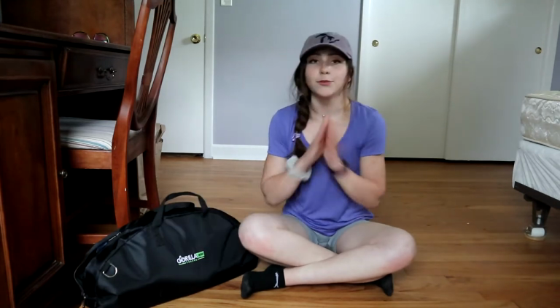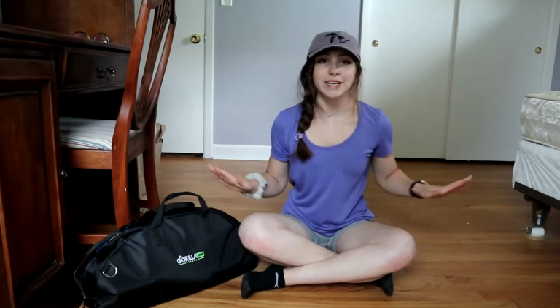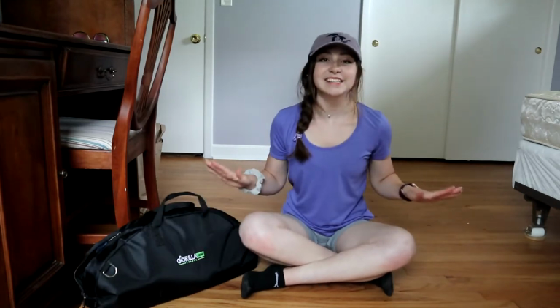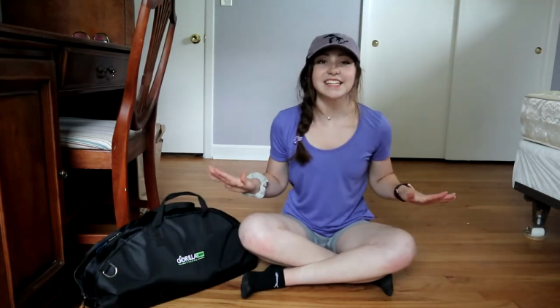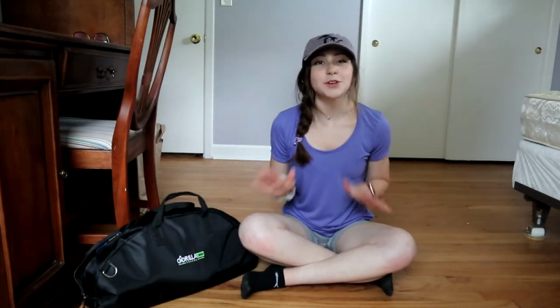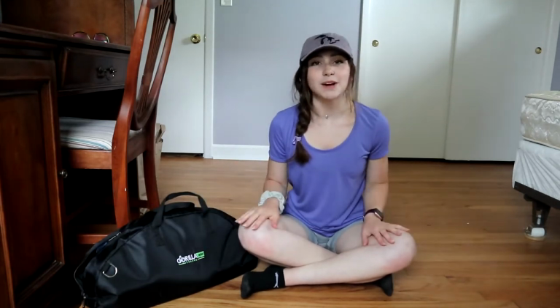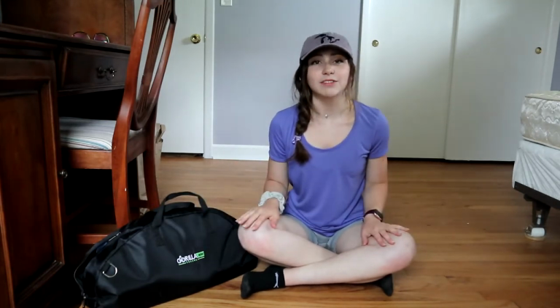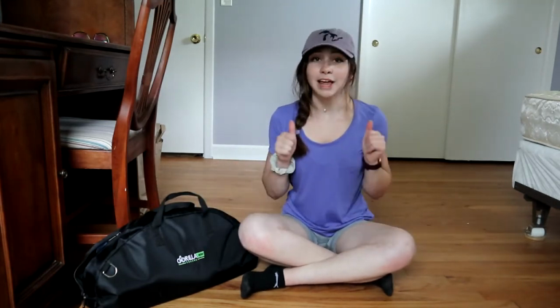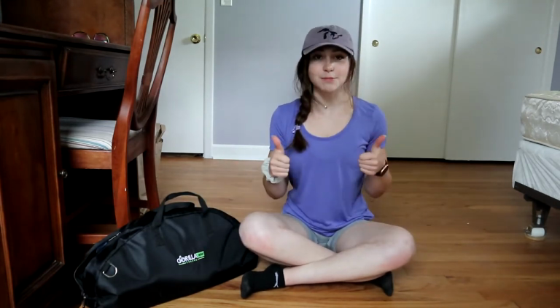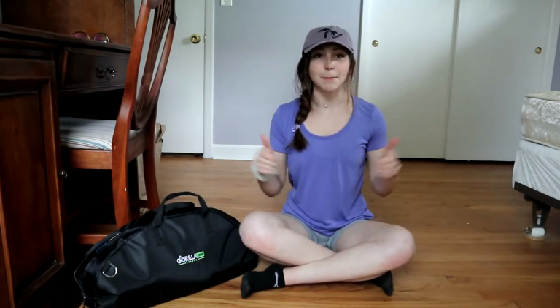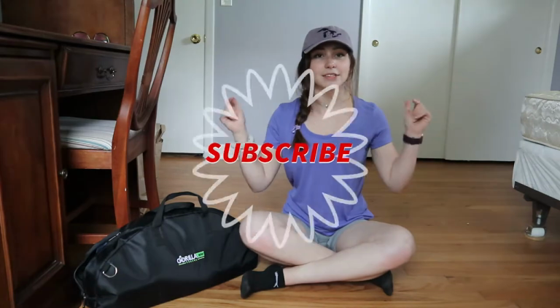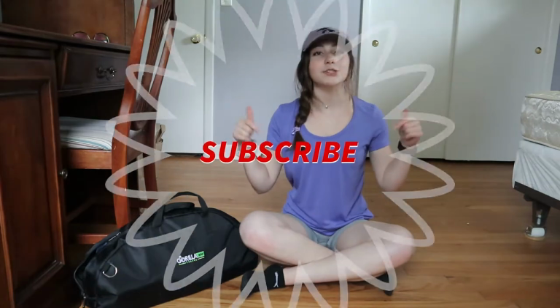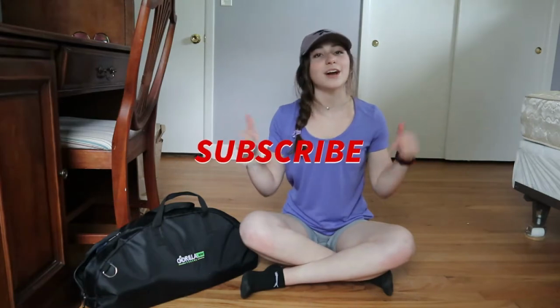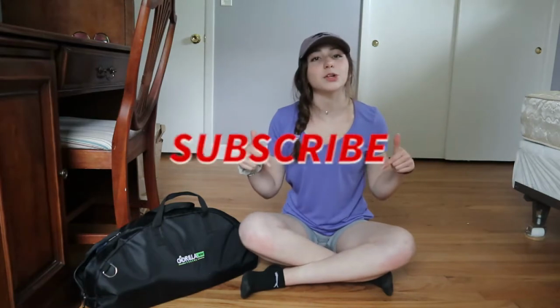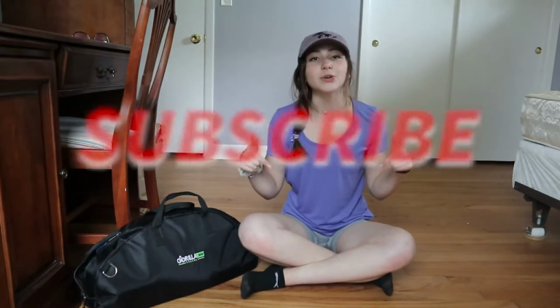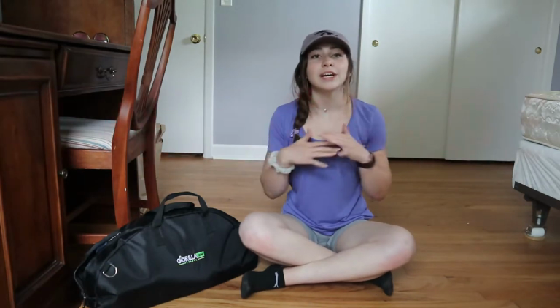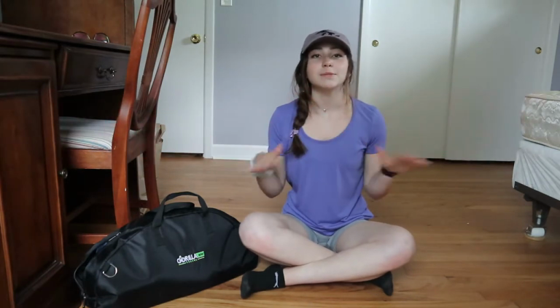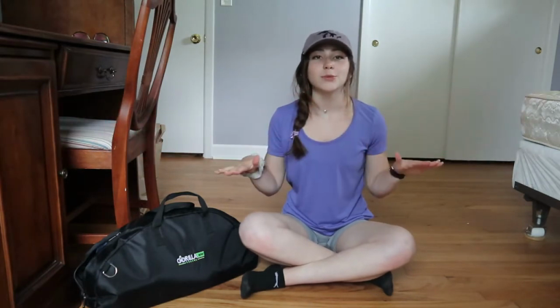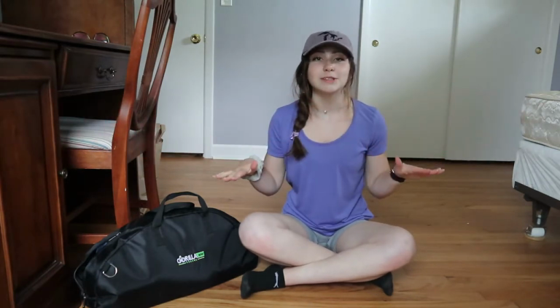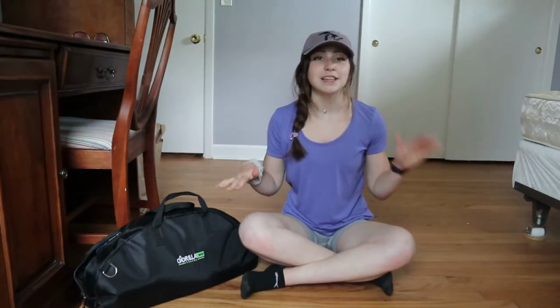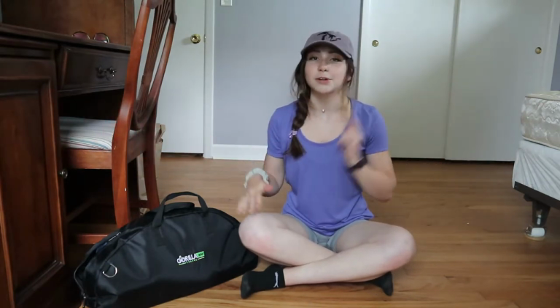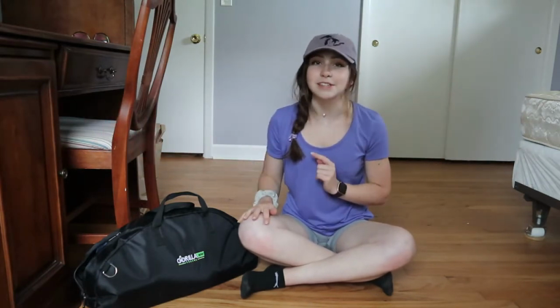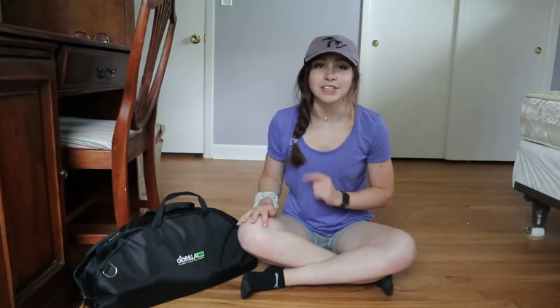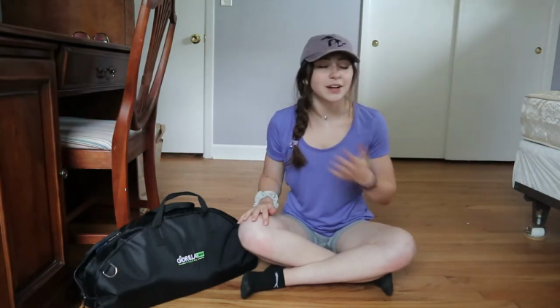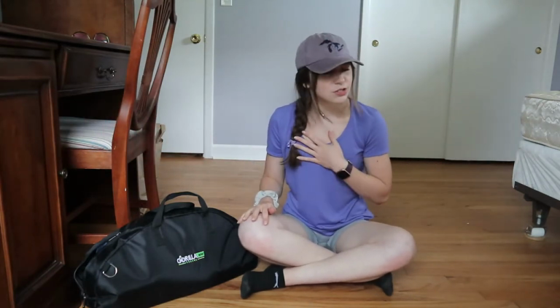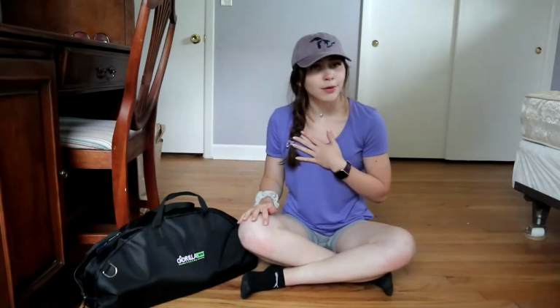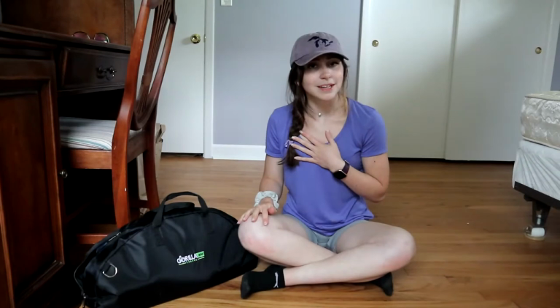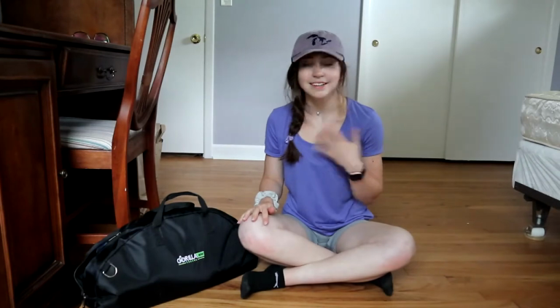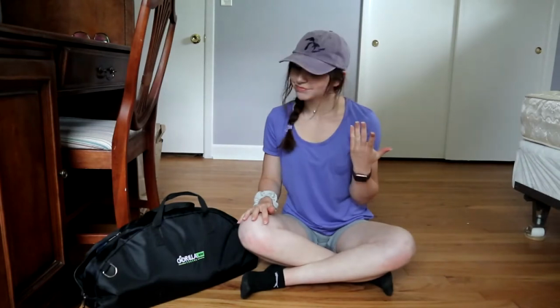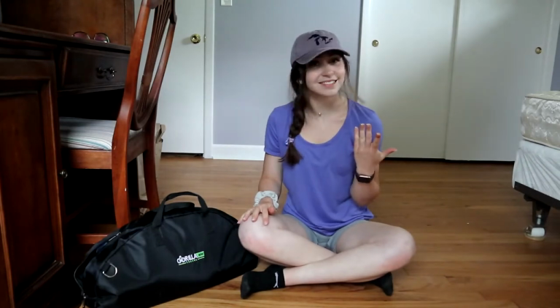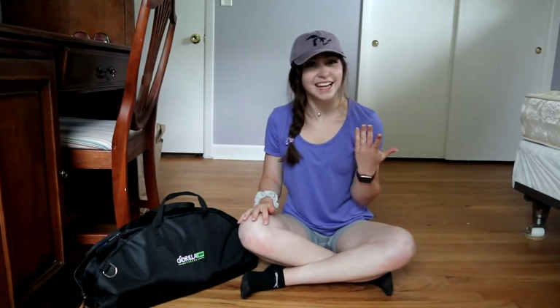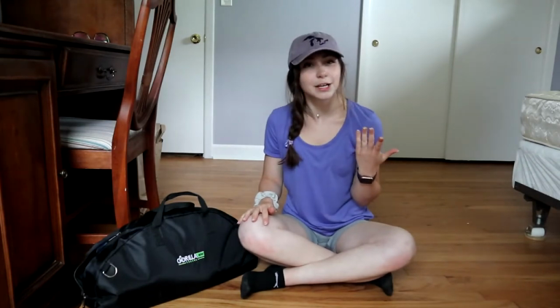Before we get into this, if you wouldn't mind giving me that thumbs up and subscribe below, it would mean the world to me — that way you don't miss another video and you support me. Thank you.